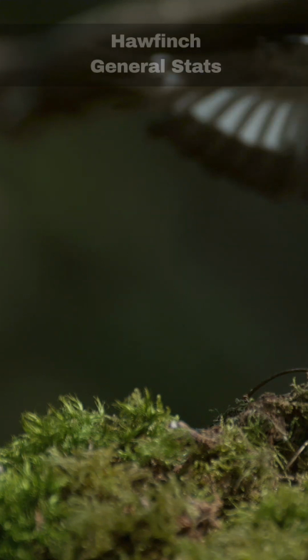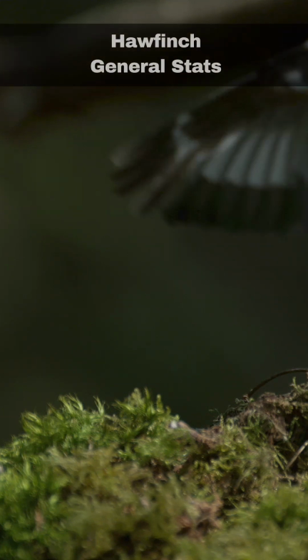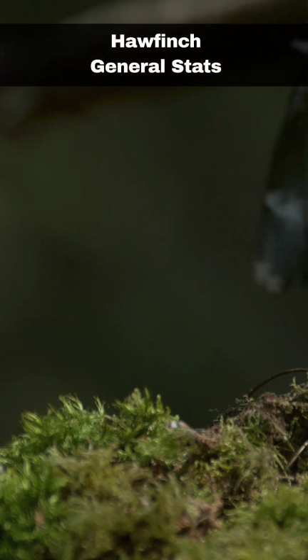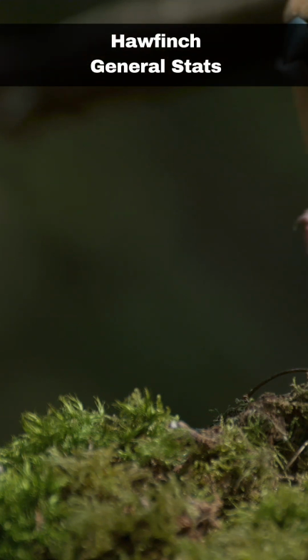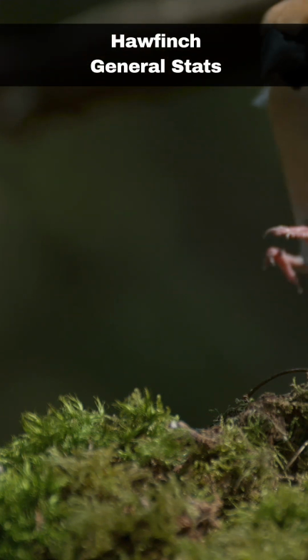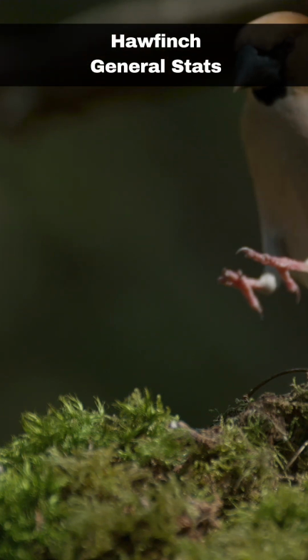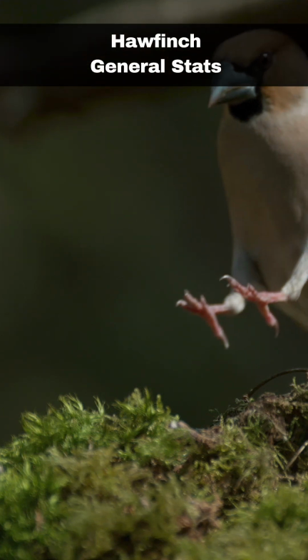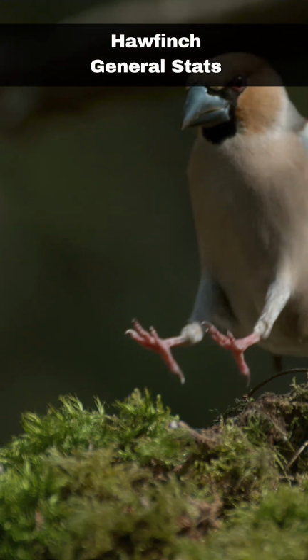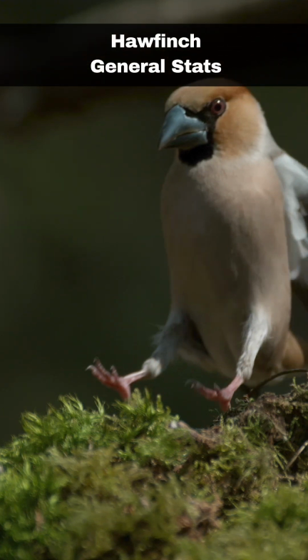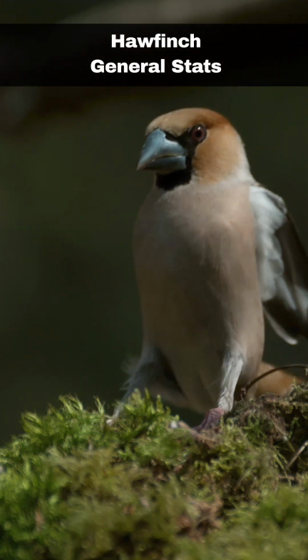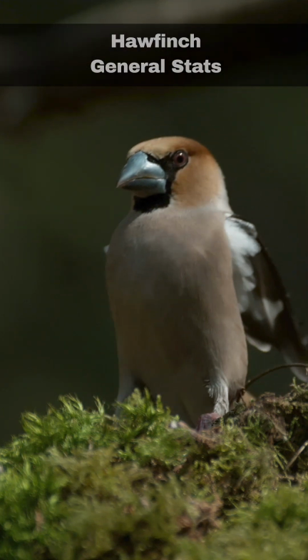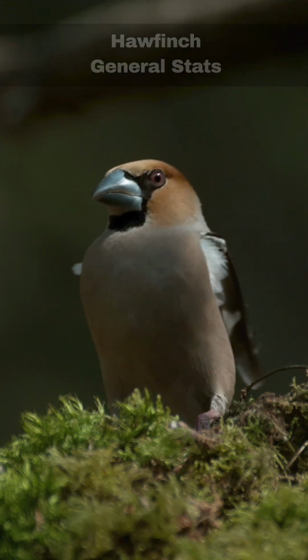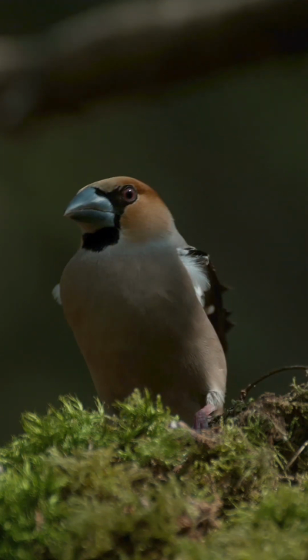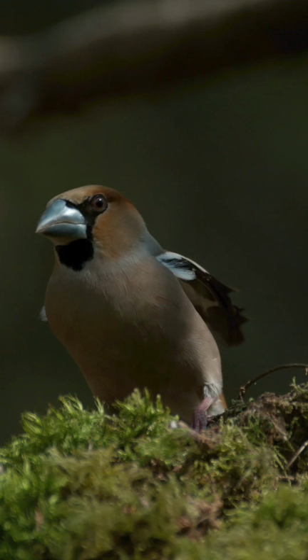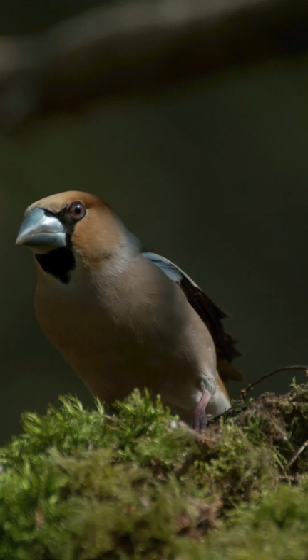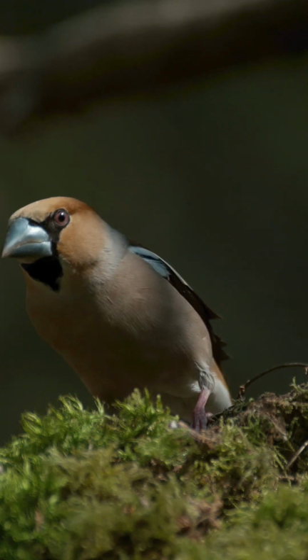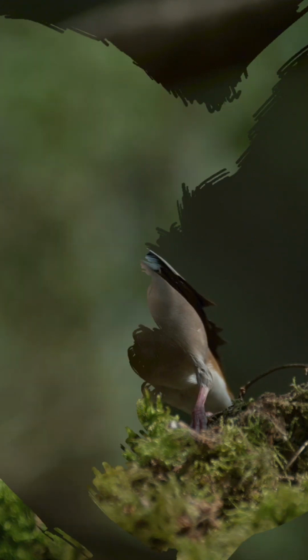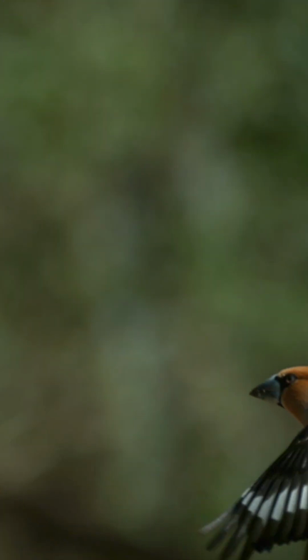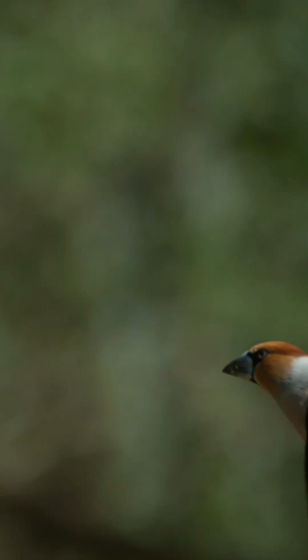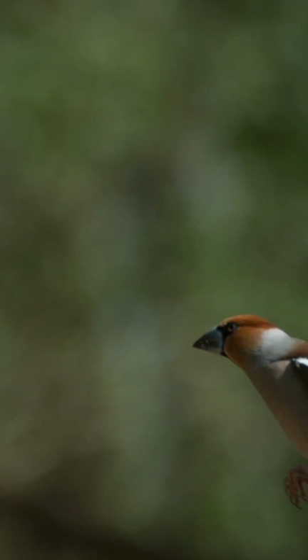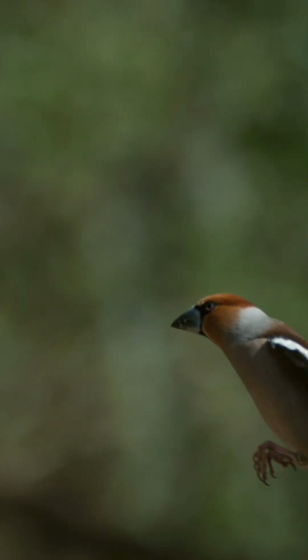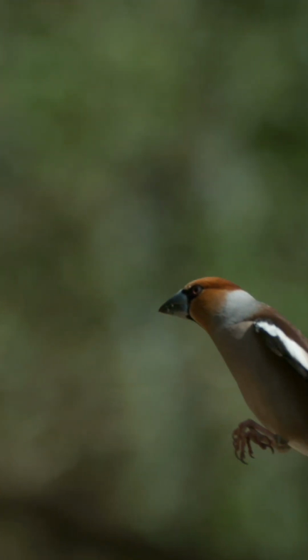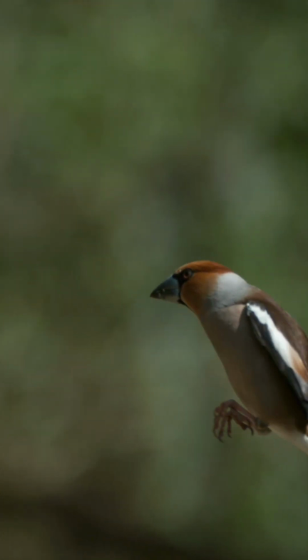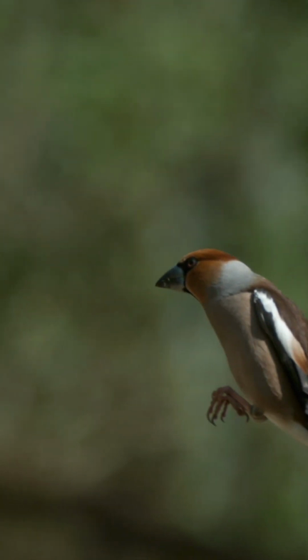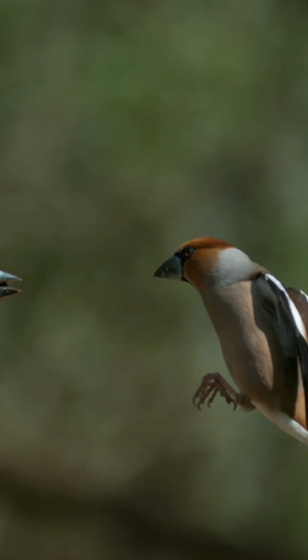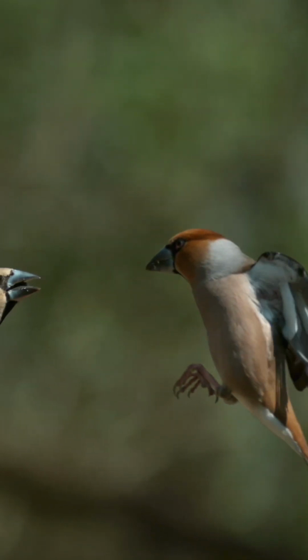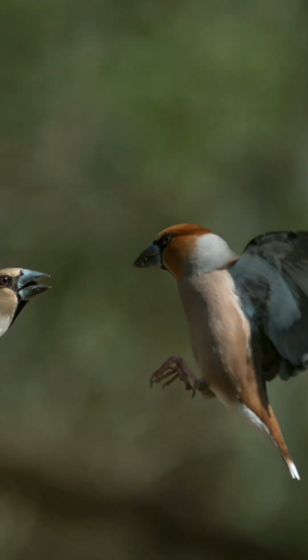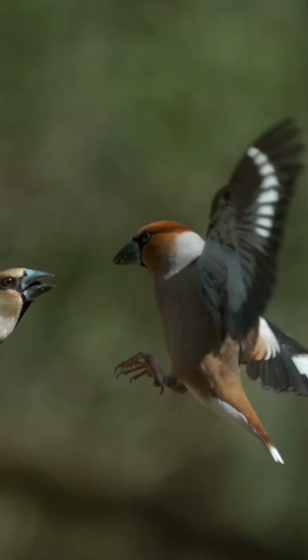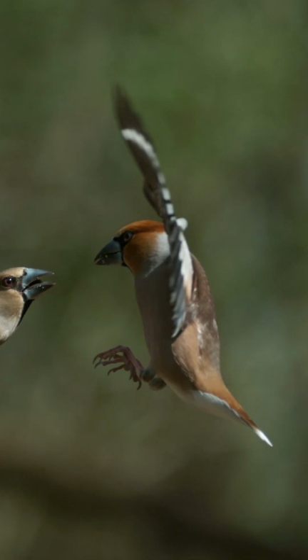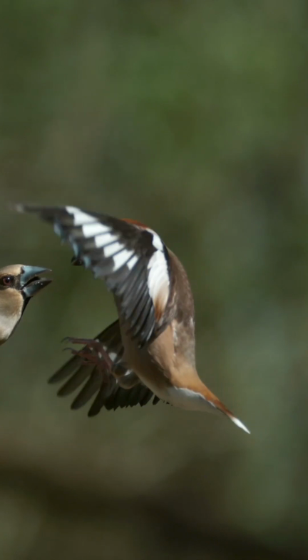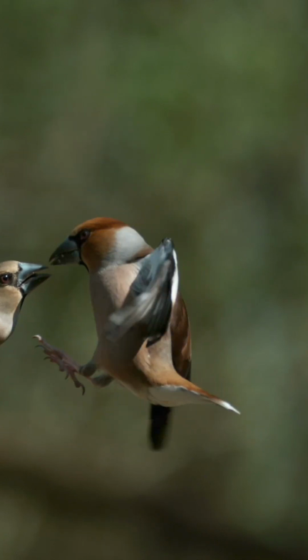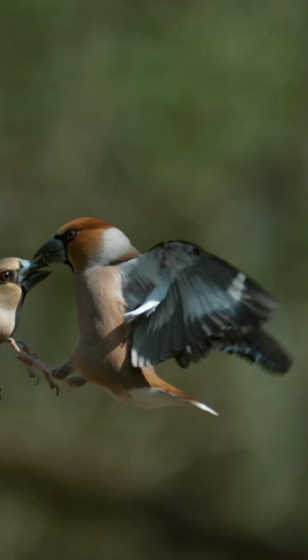Hawfinches have a wing length of up to 111 millimetres and weigh up to 60.0 grams. The annual survival rate is unknown, but ringed birds have been recorded up to 10 years.